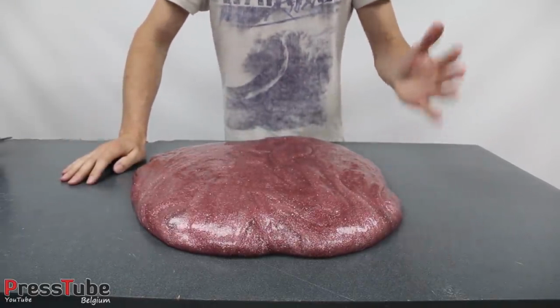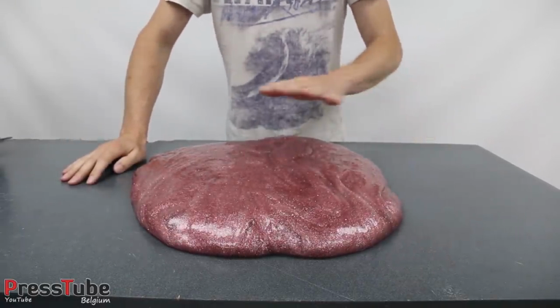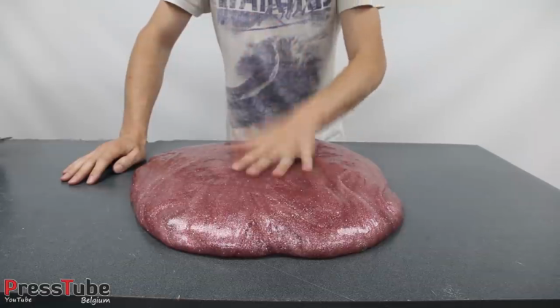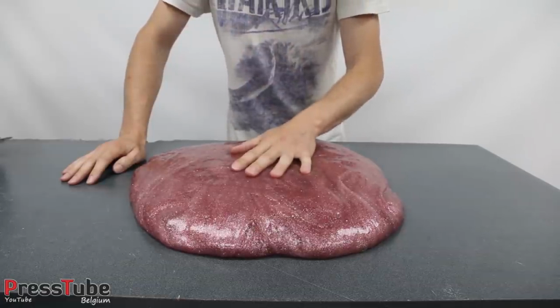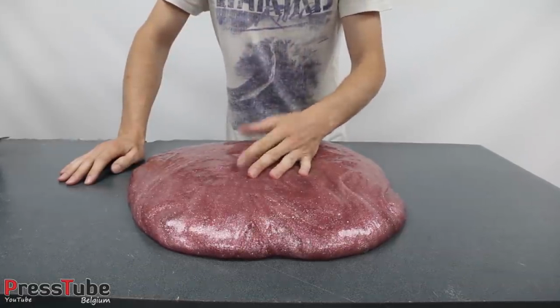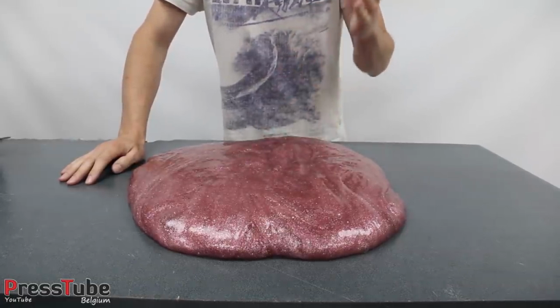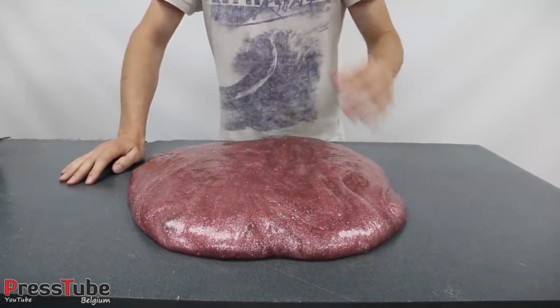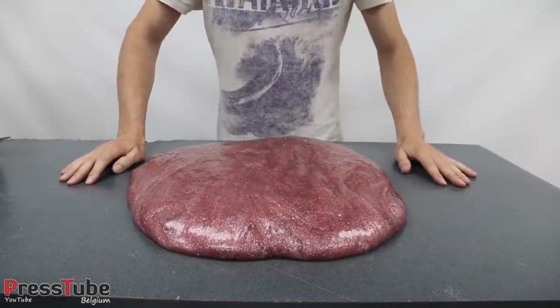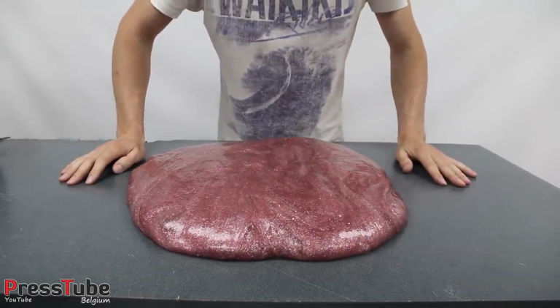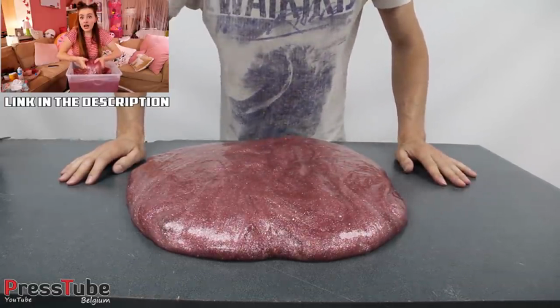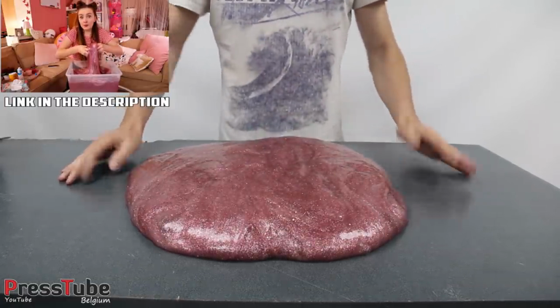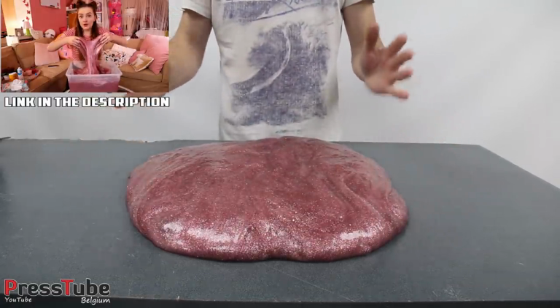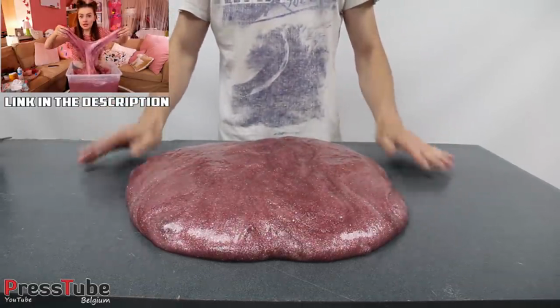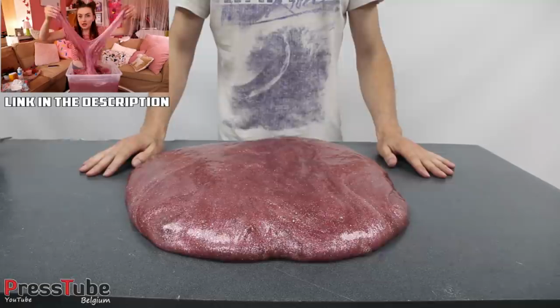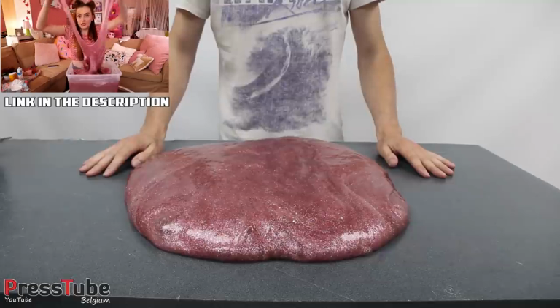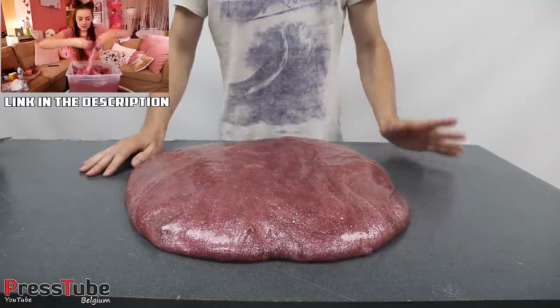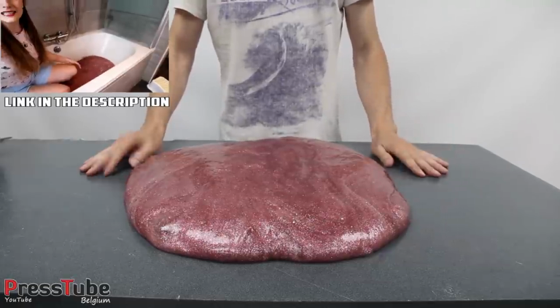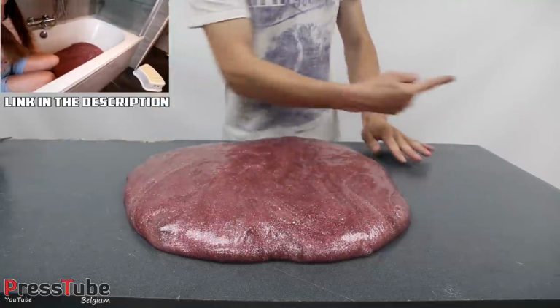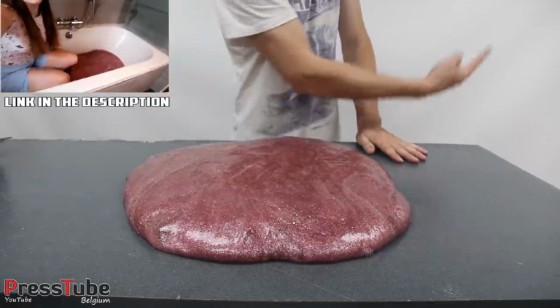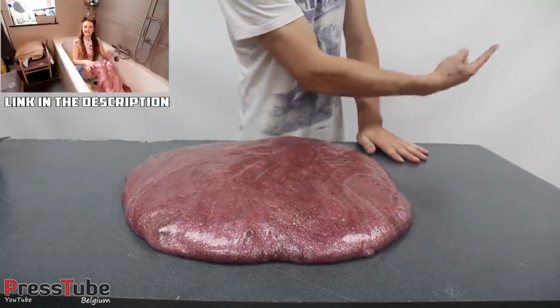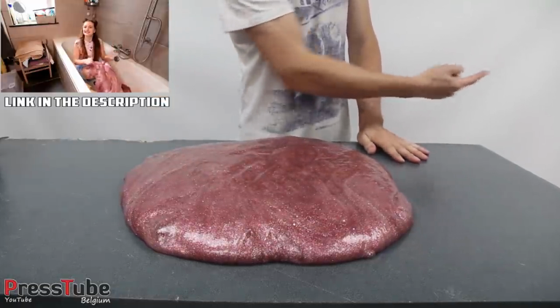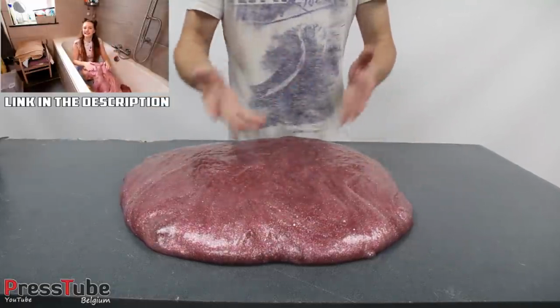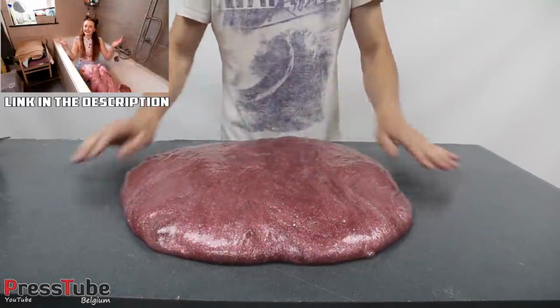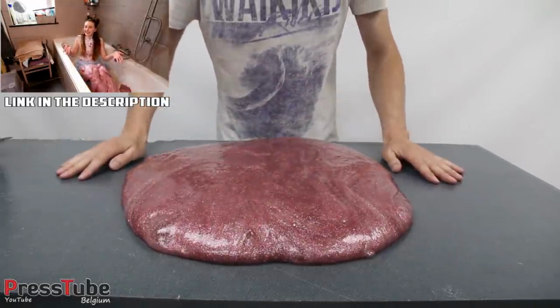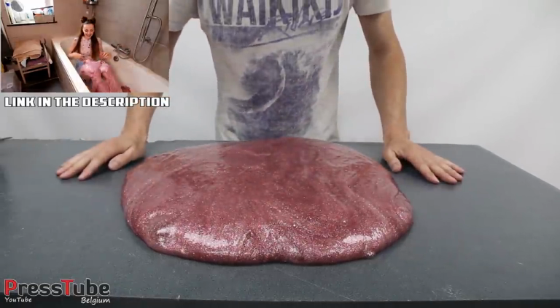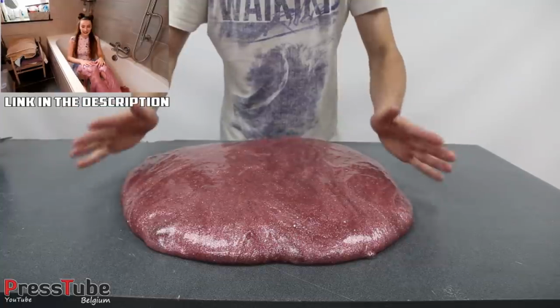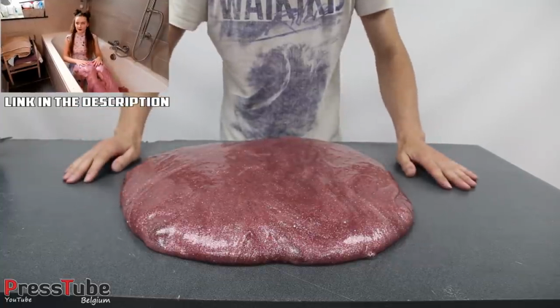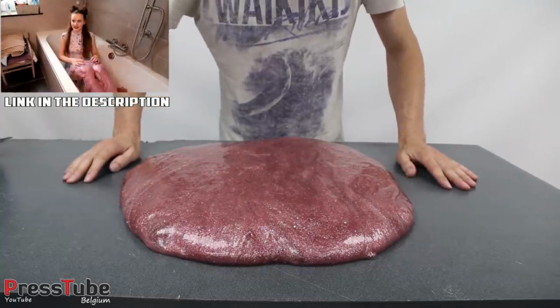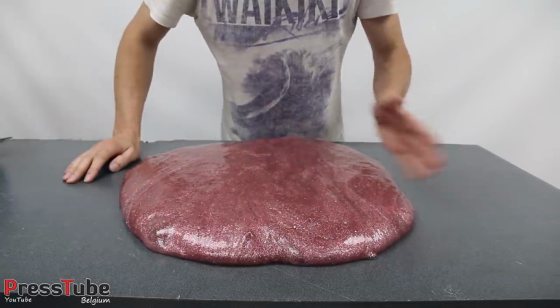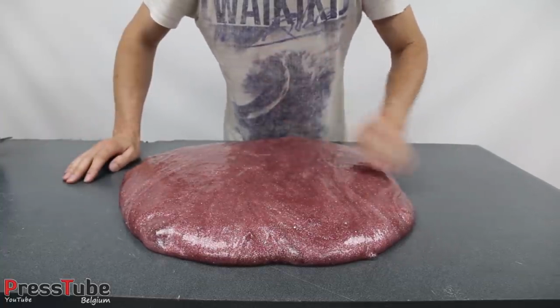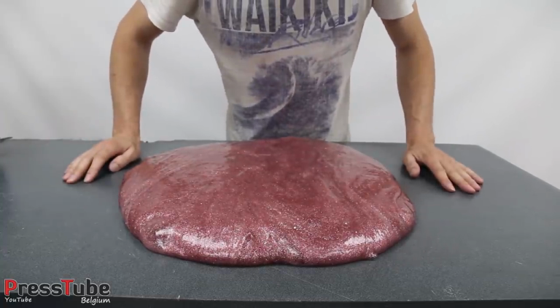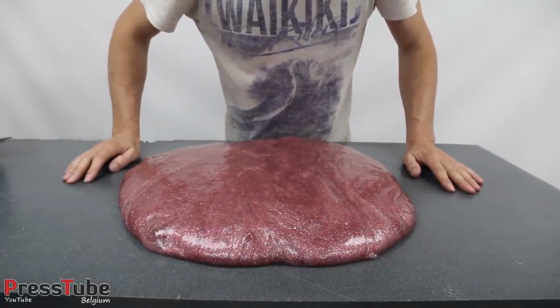I didn't make this slime myself — it was made by JustJade, she also has a YouTube channel. I will link the video in this corner; if you want to see how she made it, just click the link and you'll go to her video.